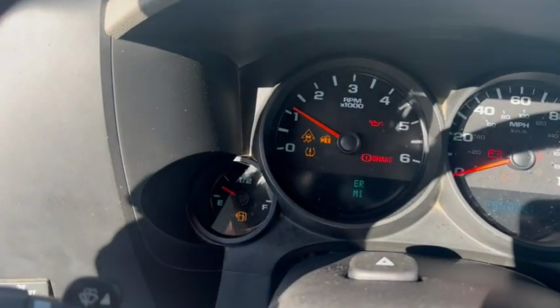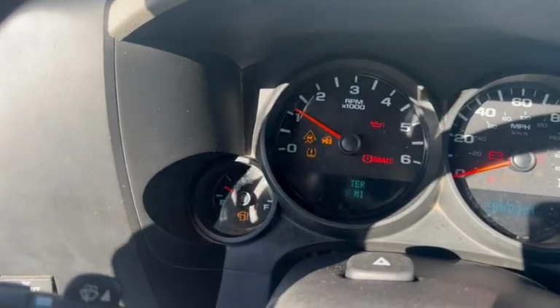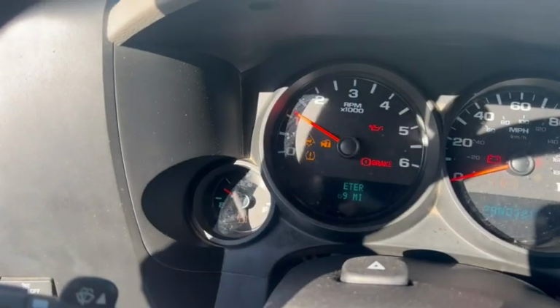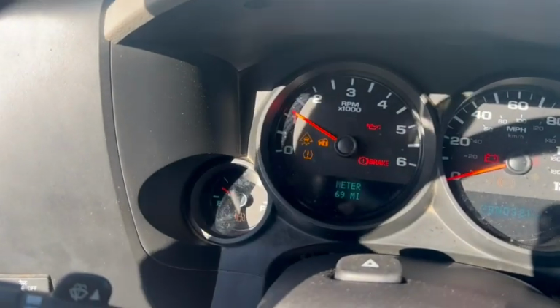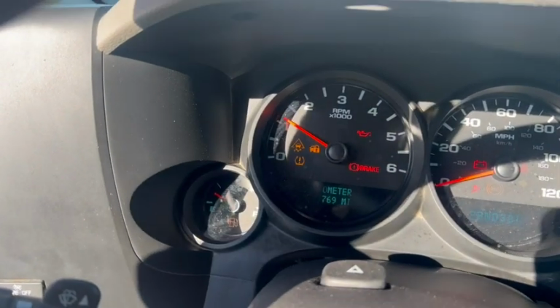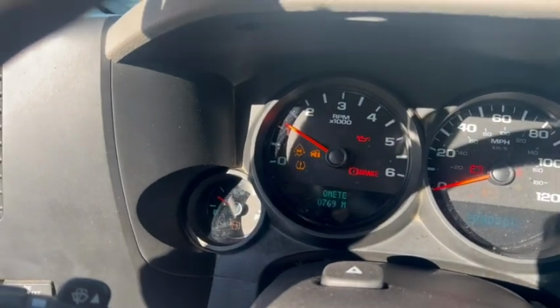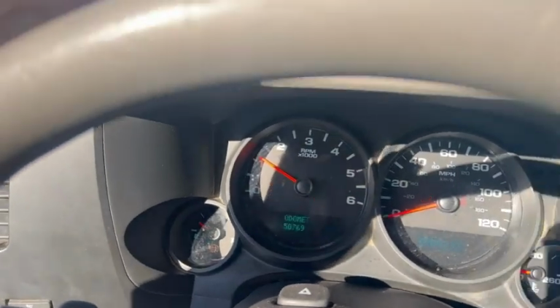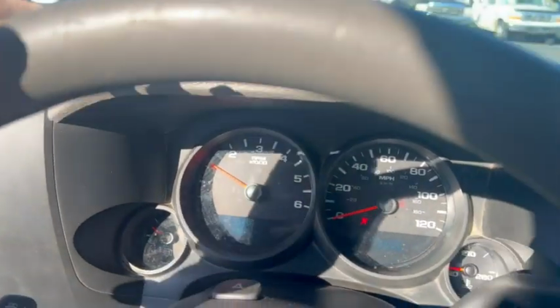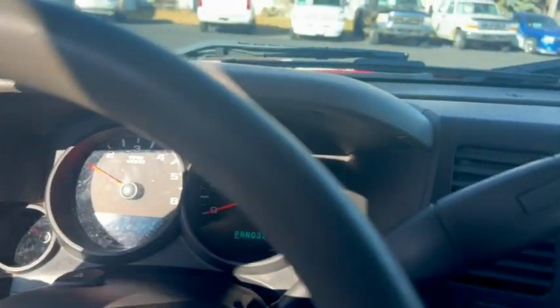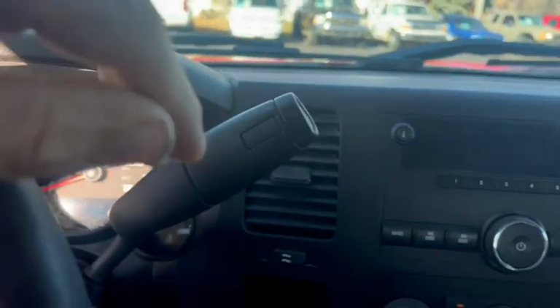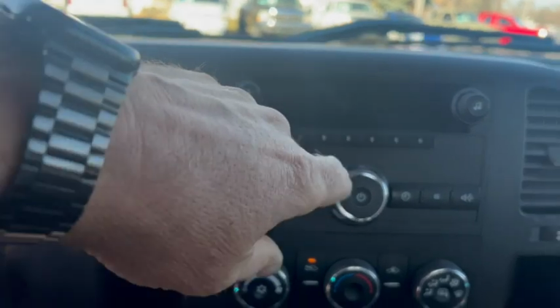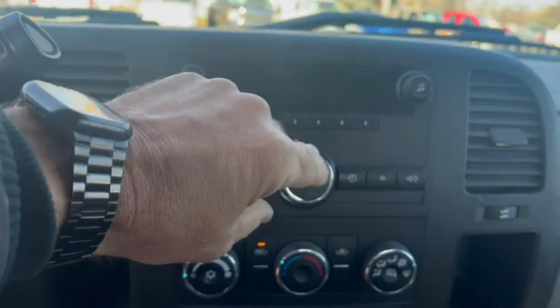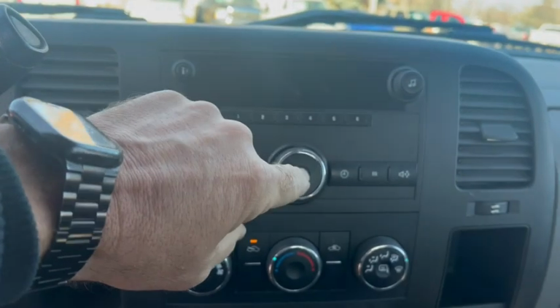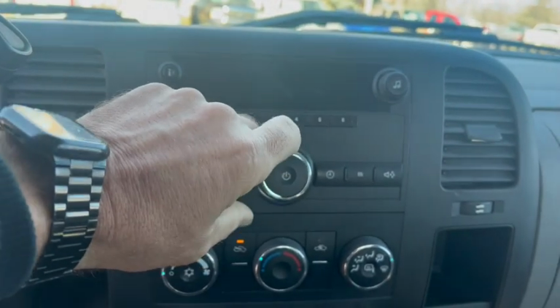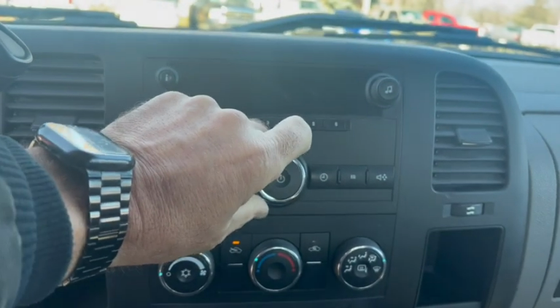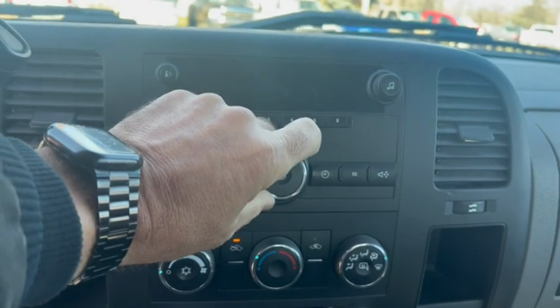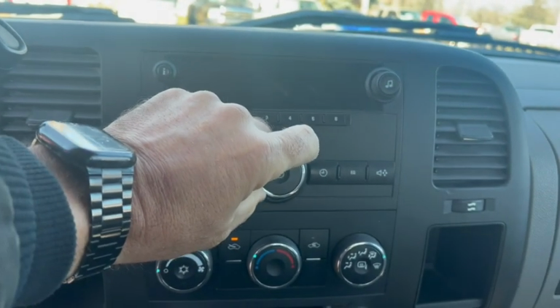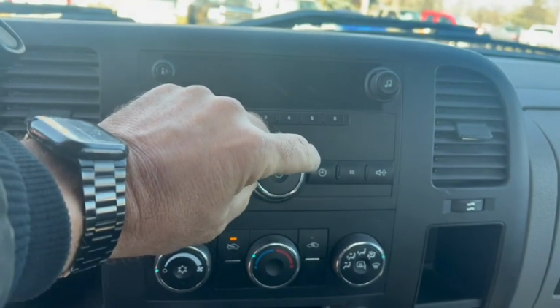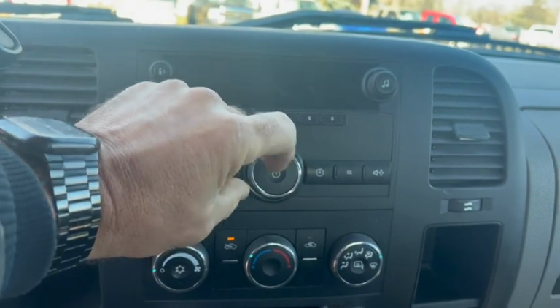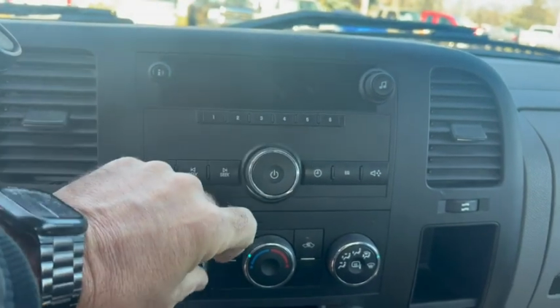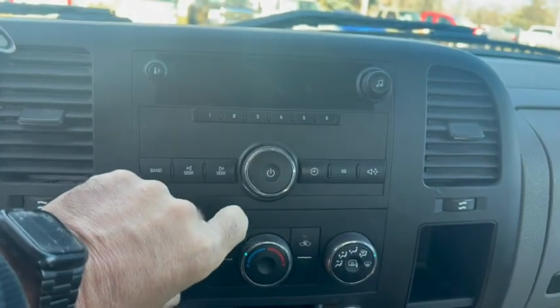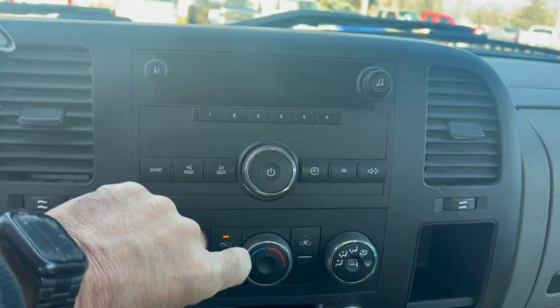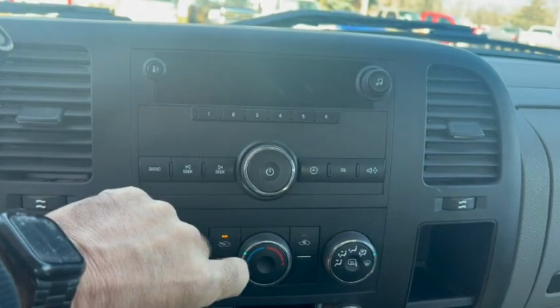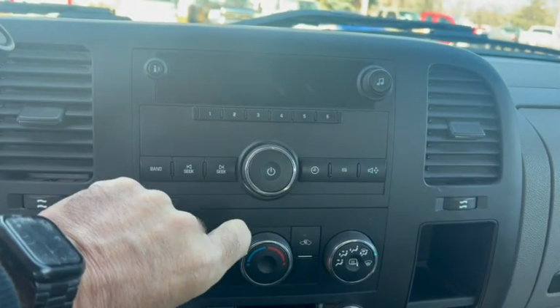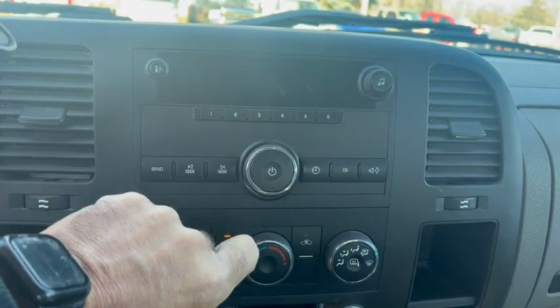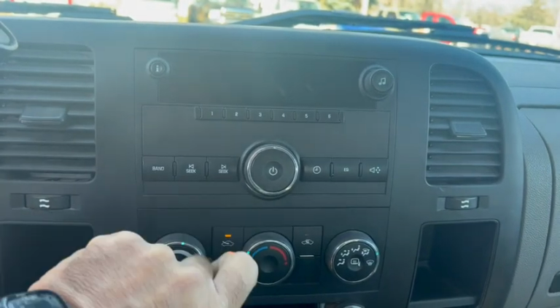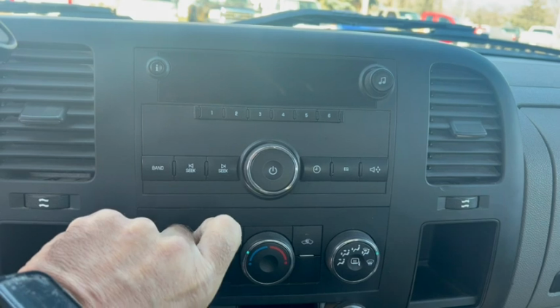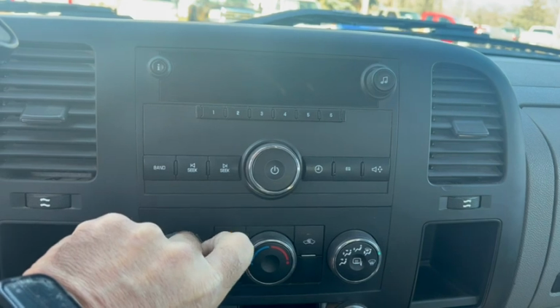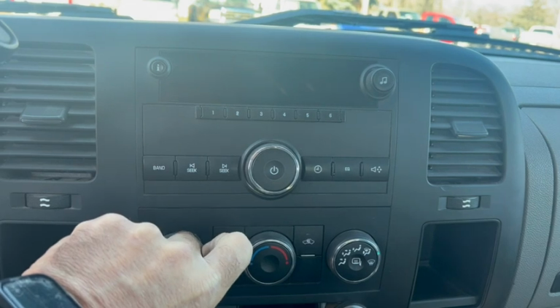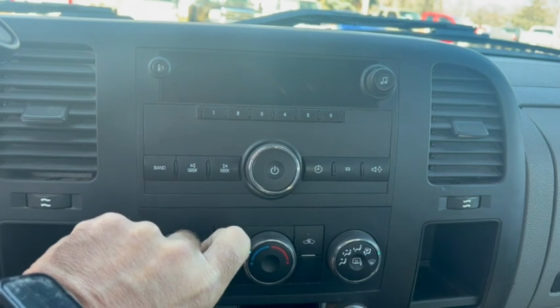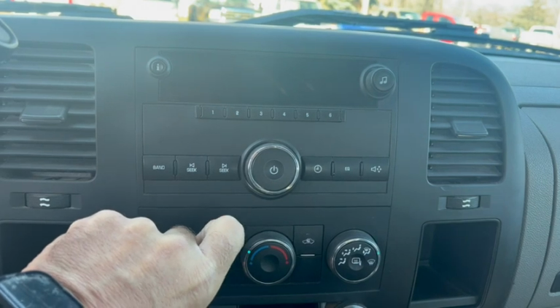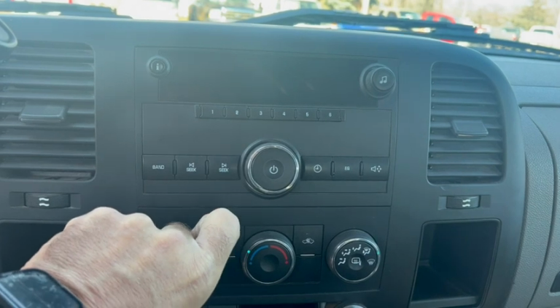157,690 is the mileage. There's the fan working.